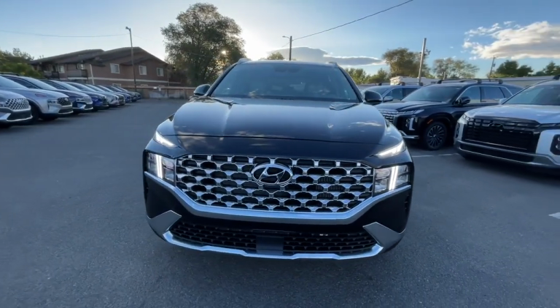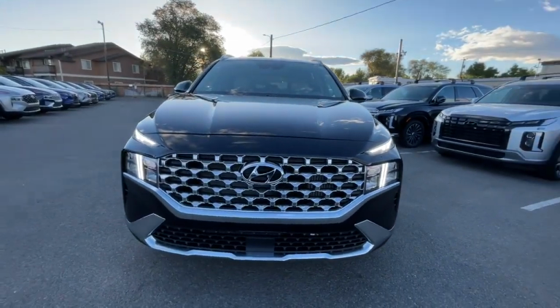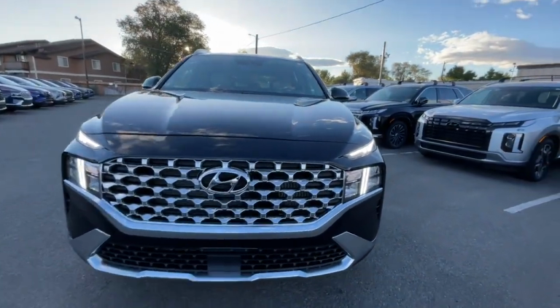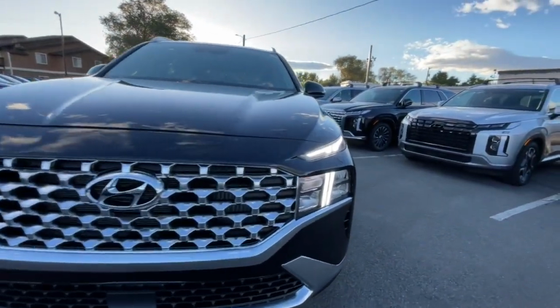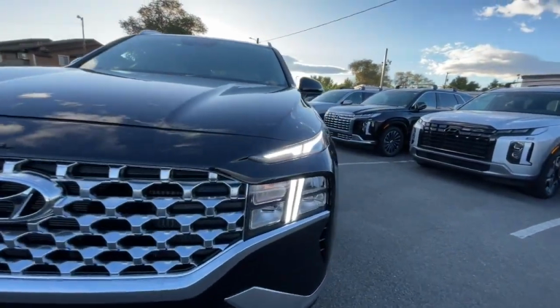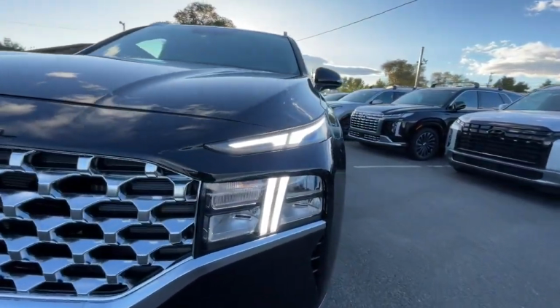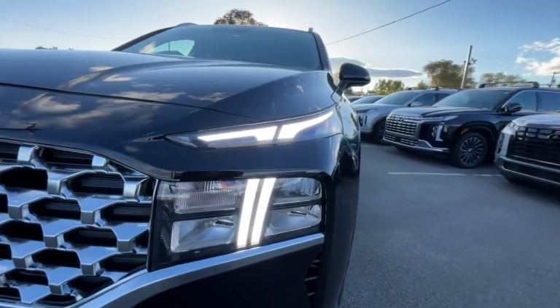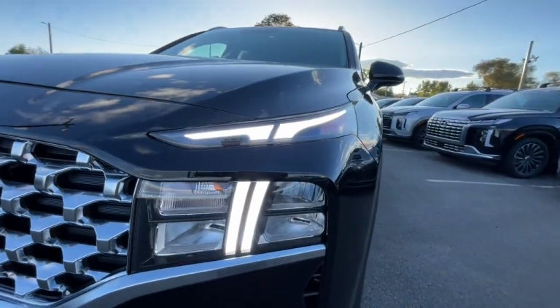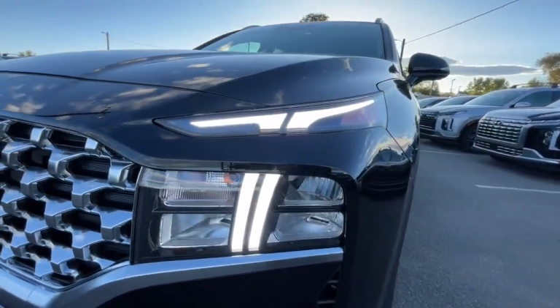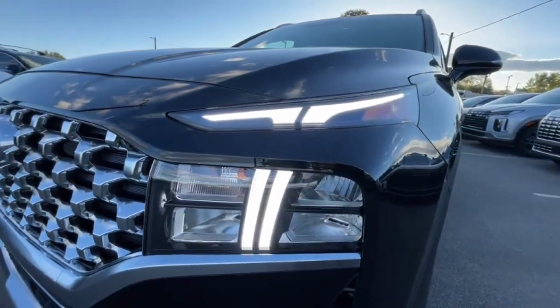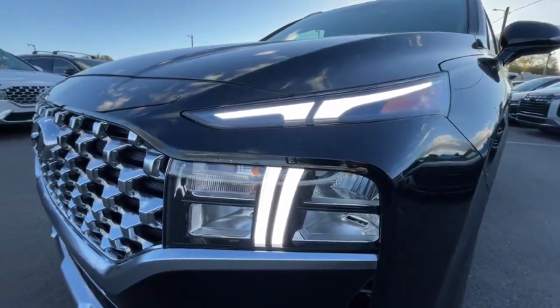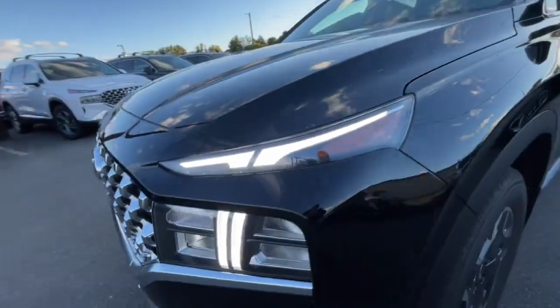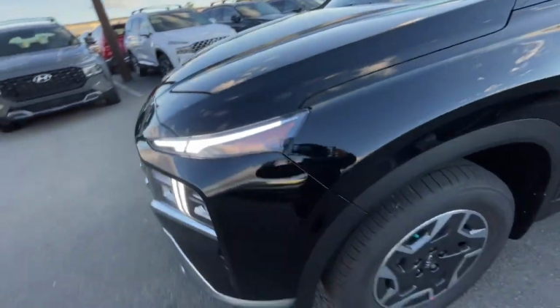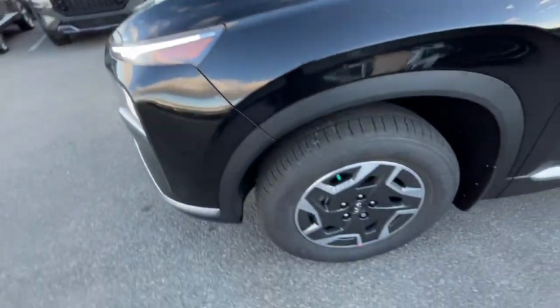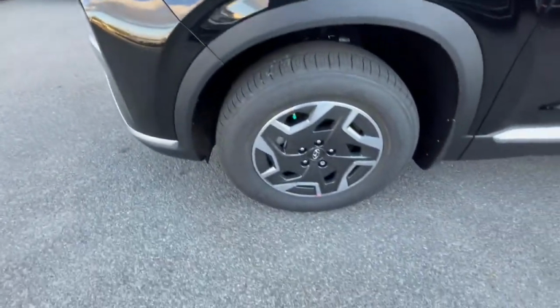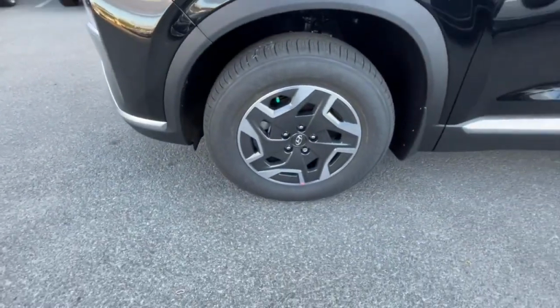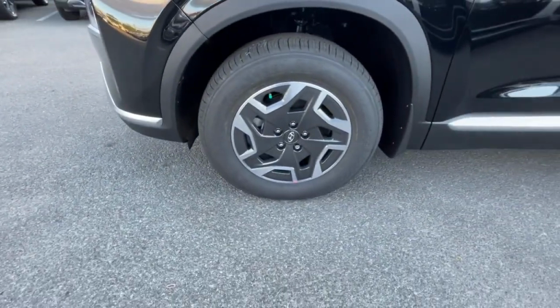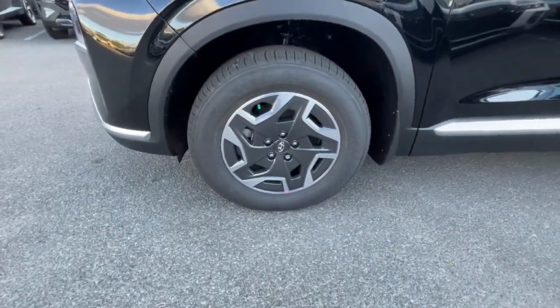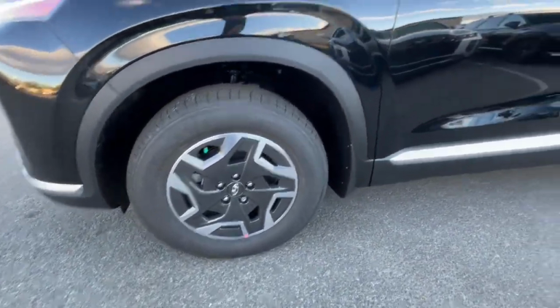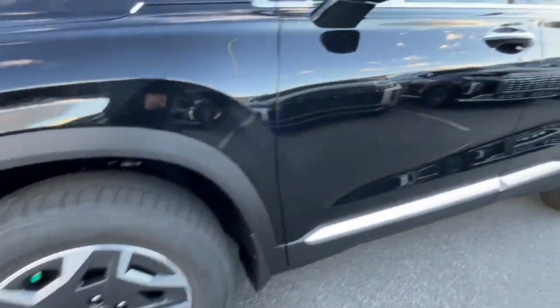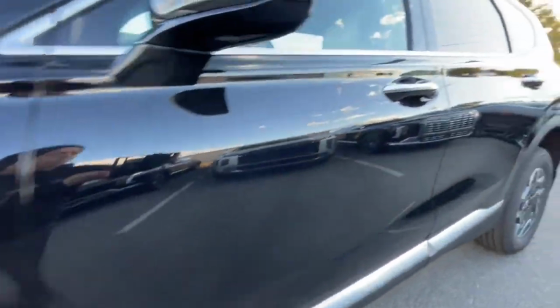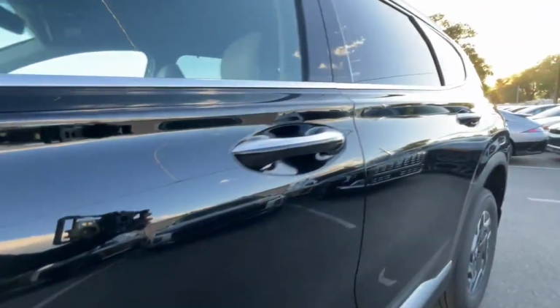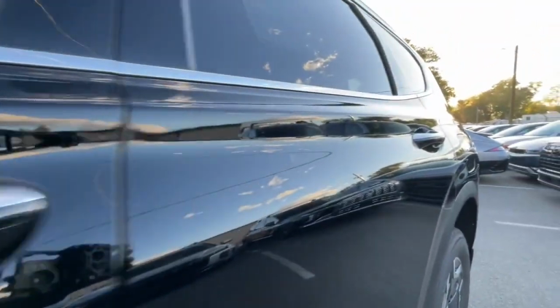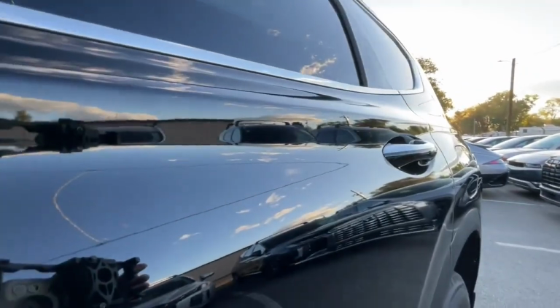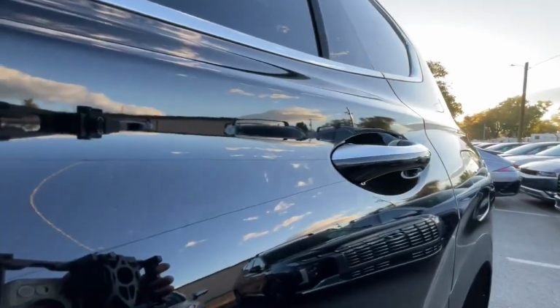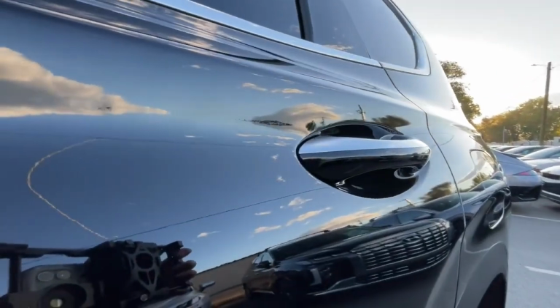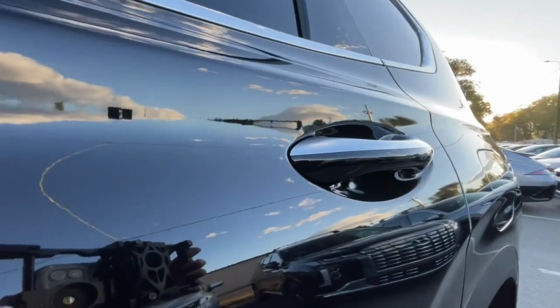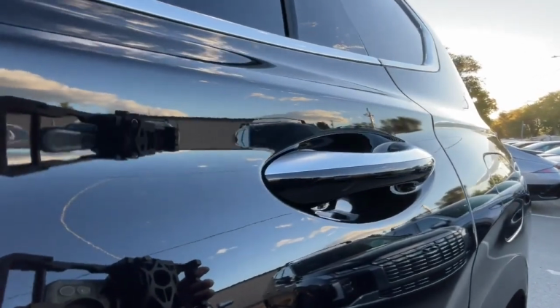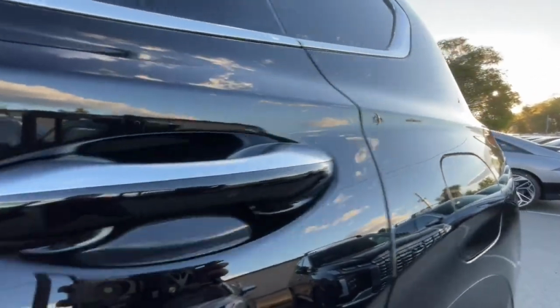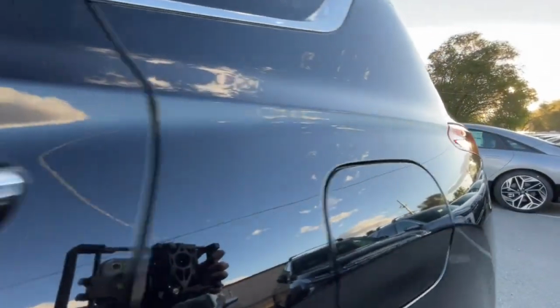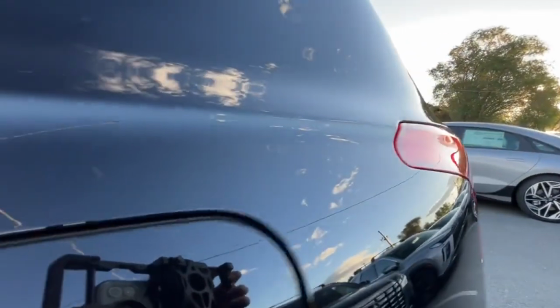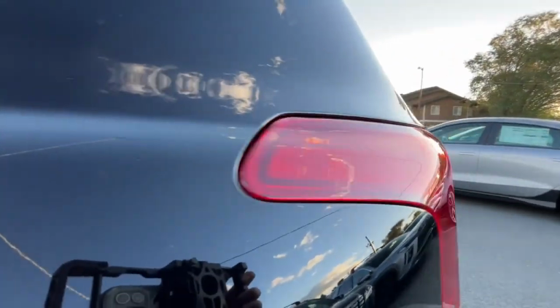Start building your road trip memories. Get the comfort, features, and style you deserve. This Santa Fe is waiting to take you places. Our team will give you an outstanding test drive experience. Stop in today.